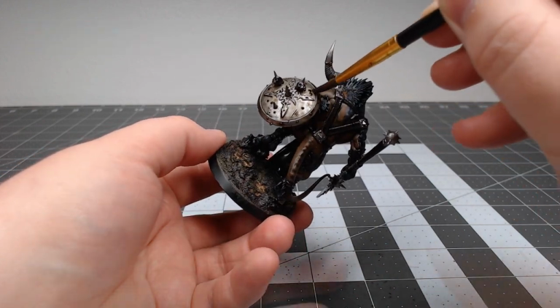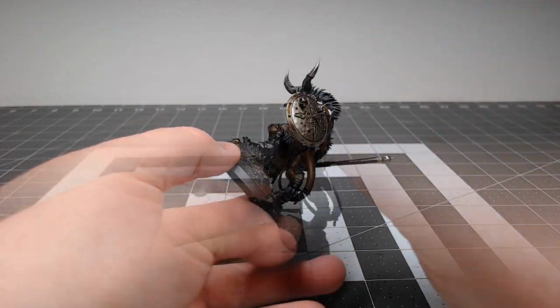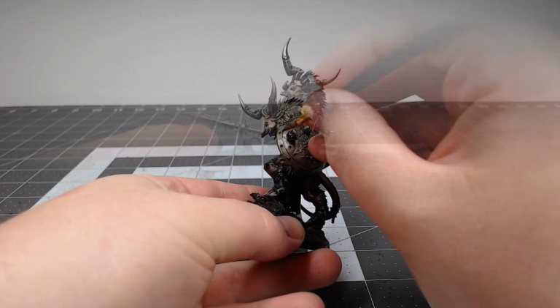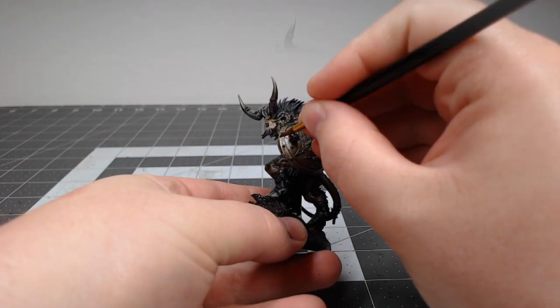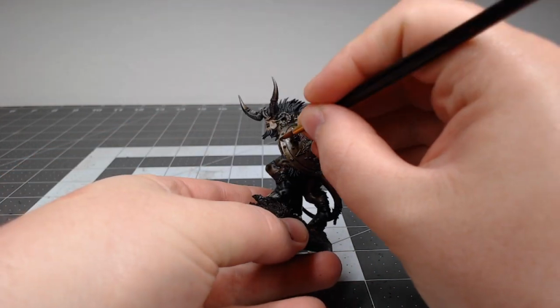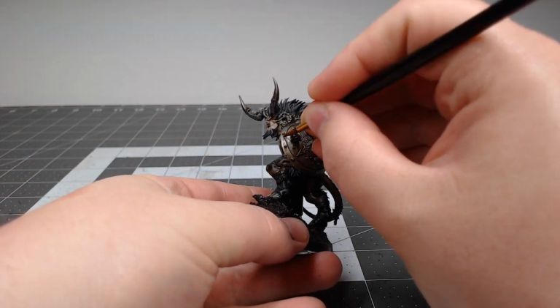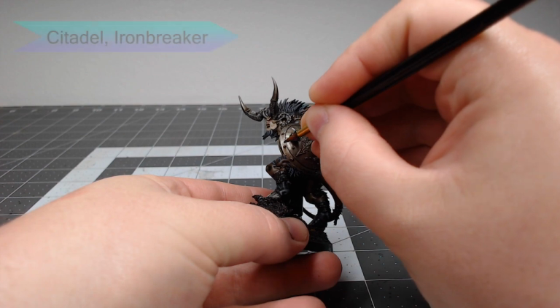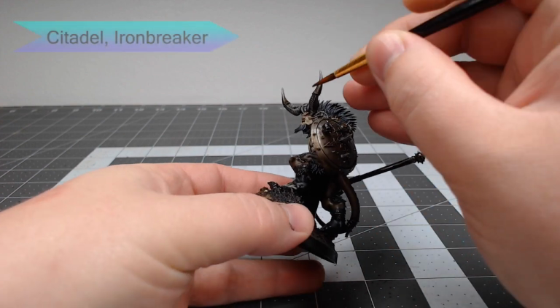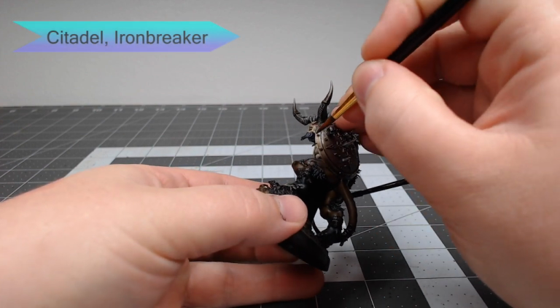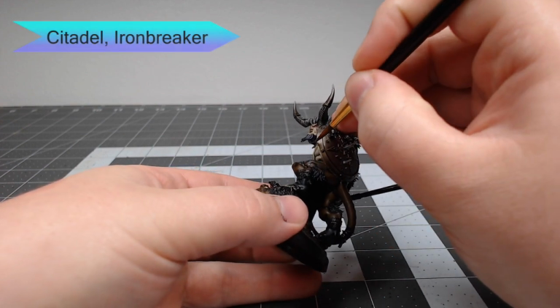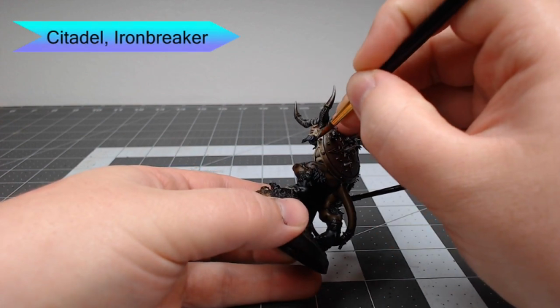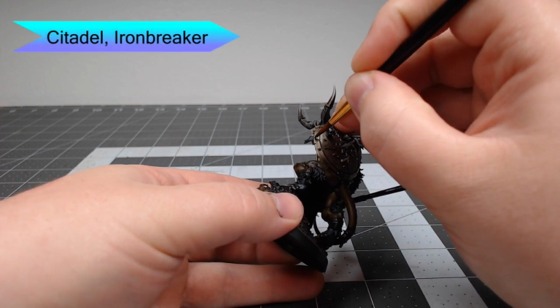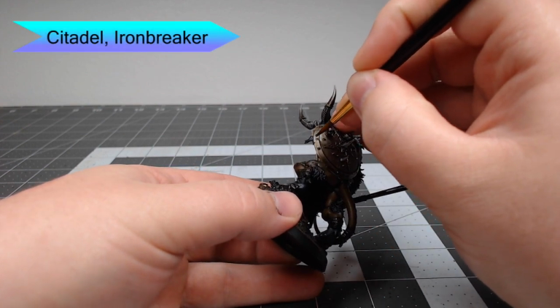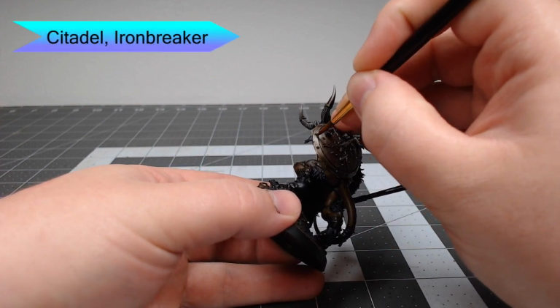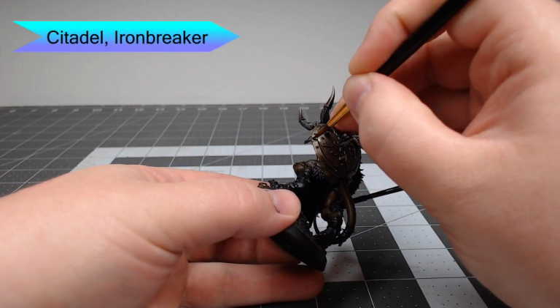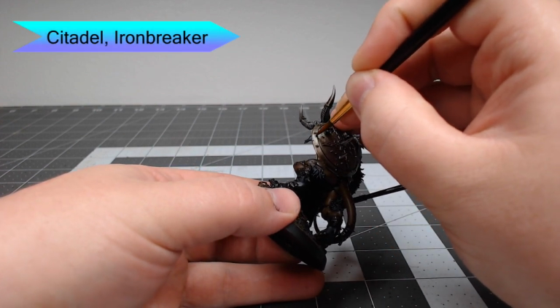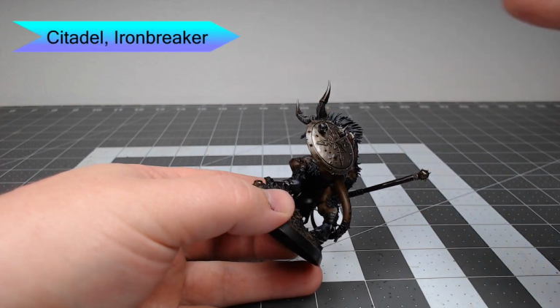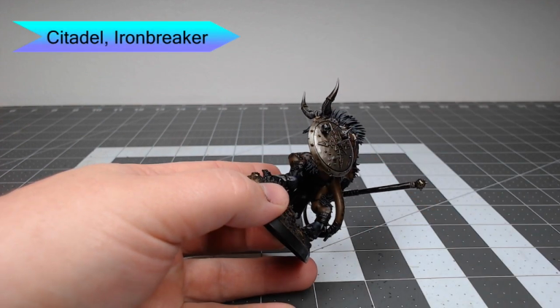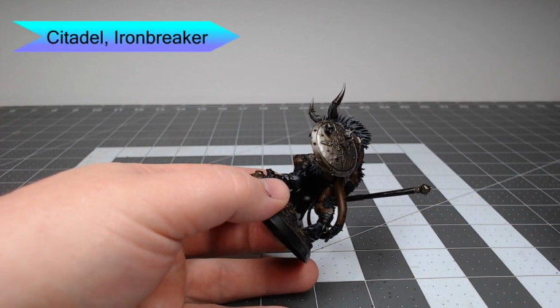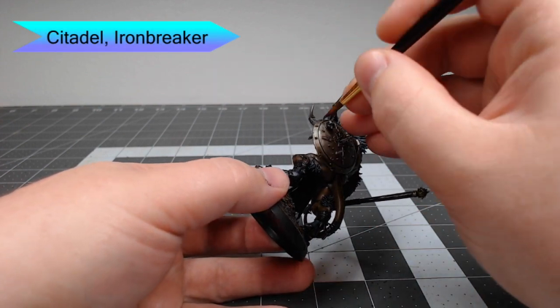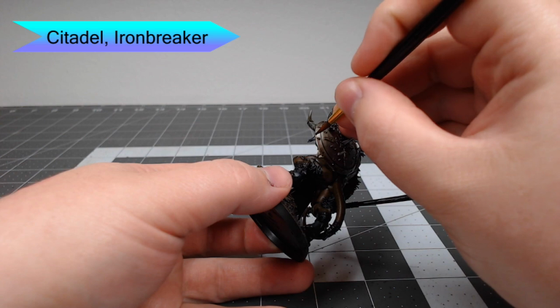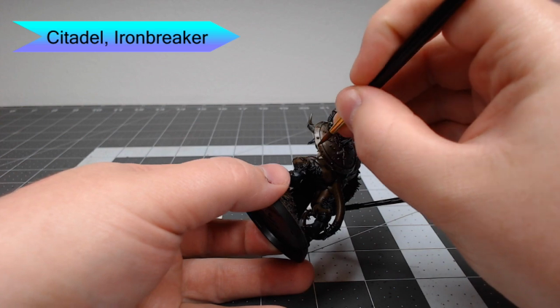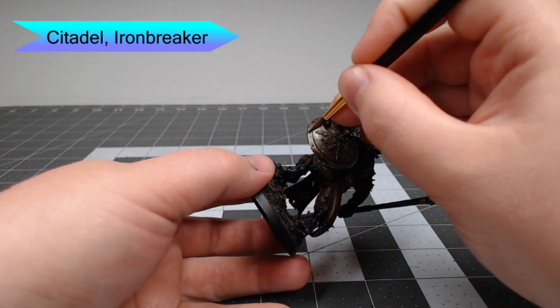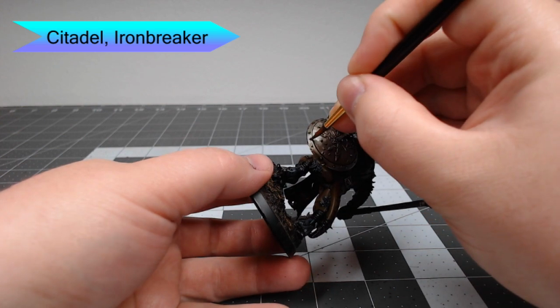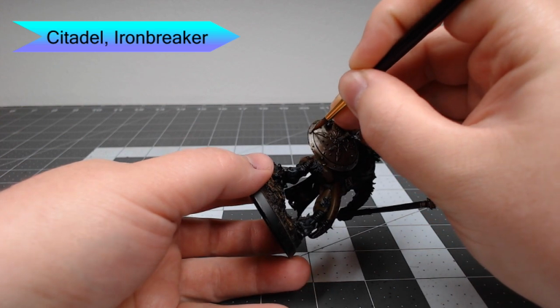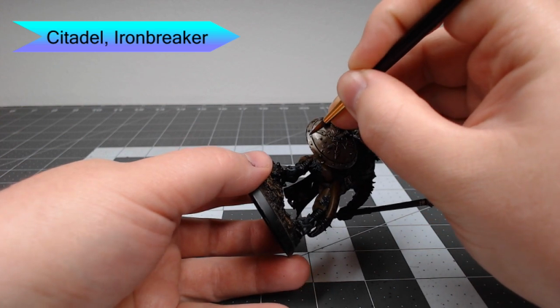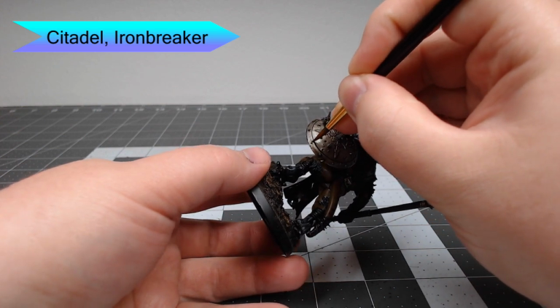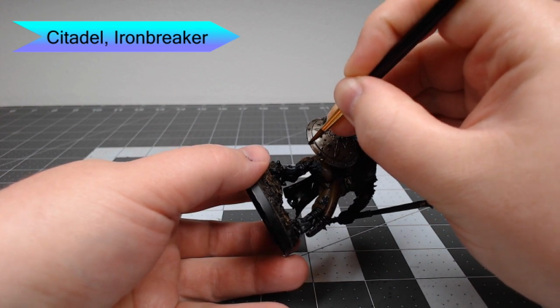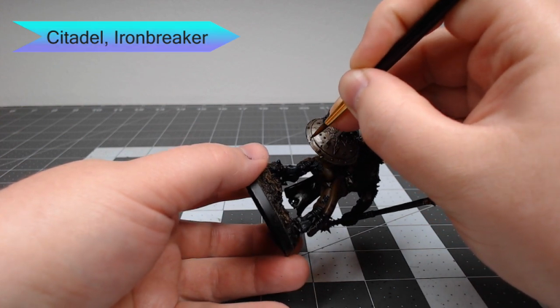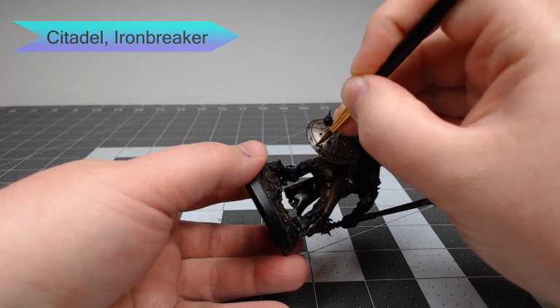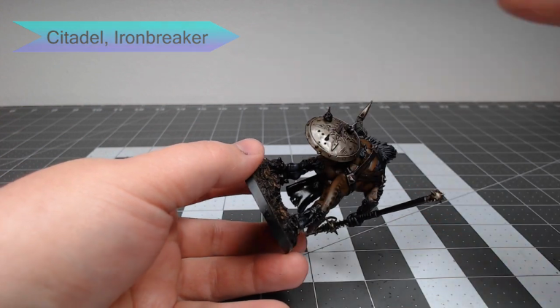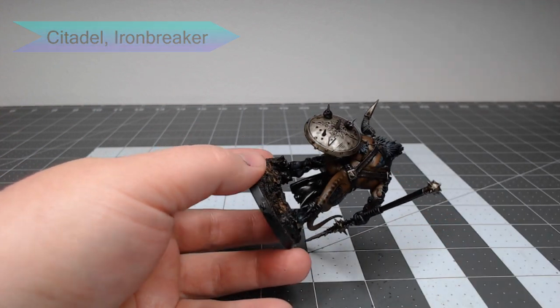Once that shade is dried, we're going to take Ironbreaker and layer this over all of the parts of the metal that we plan to have showing at the end of this project. This is just to brighten that metal back up — it's slightly brighter than the Leadbelcher we started with.